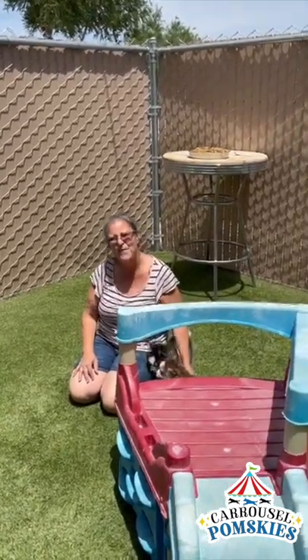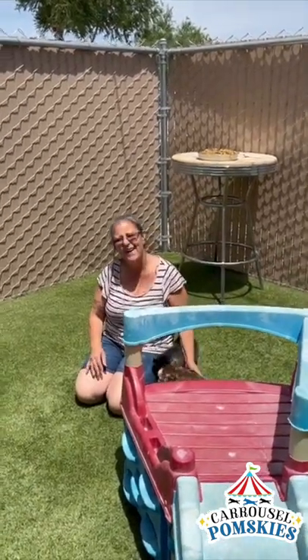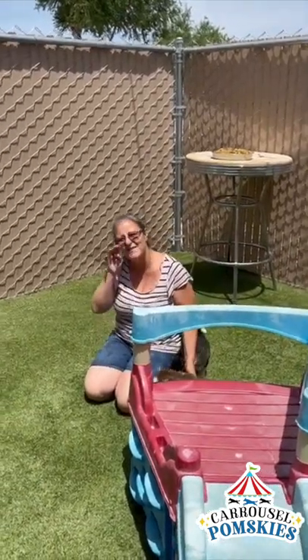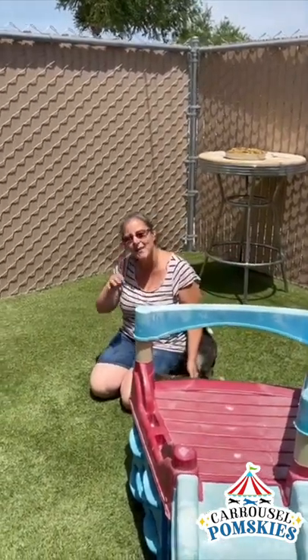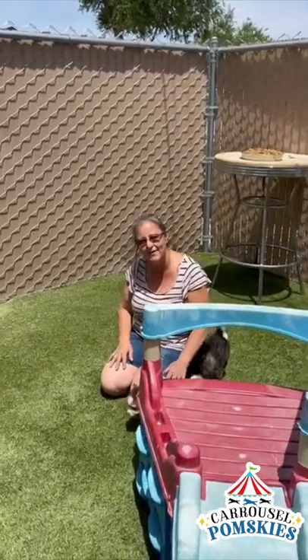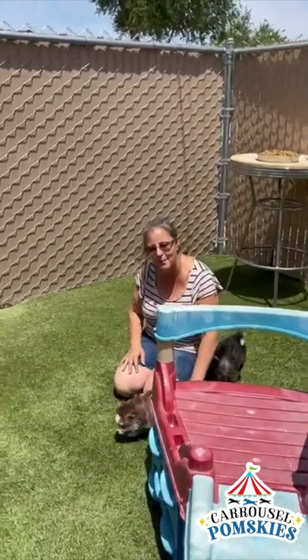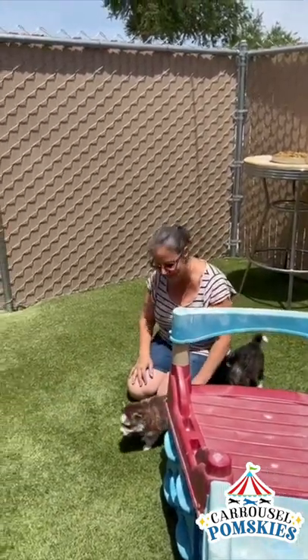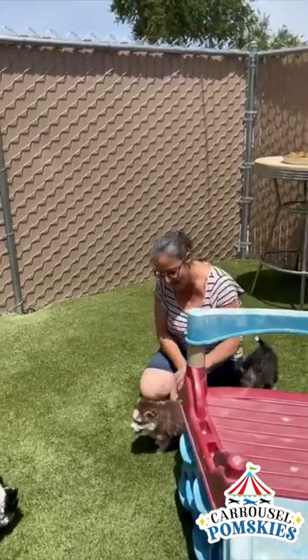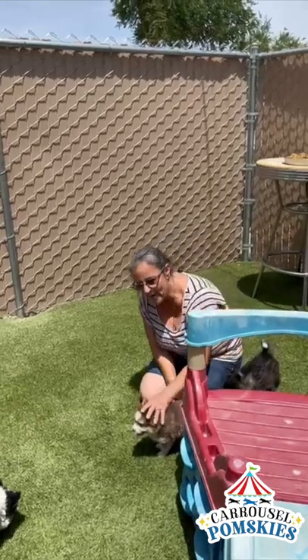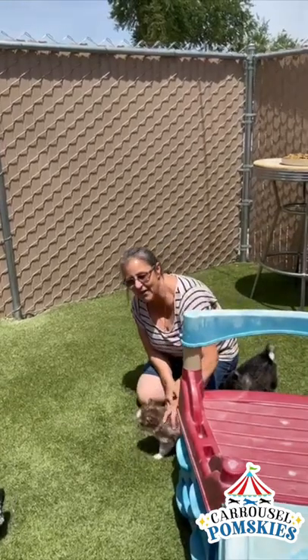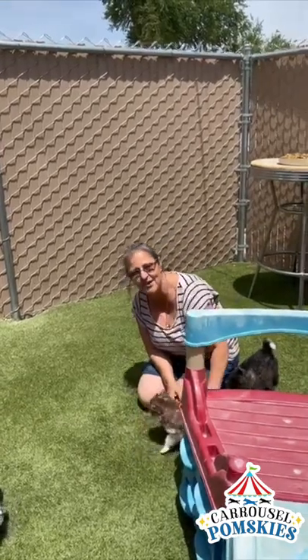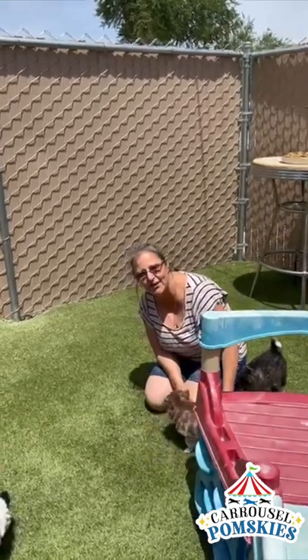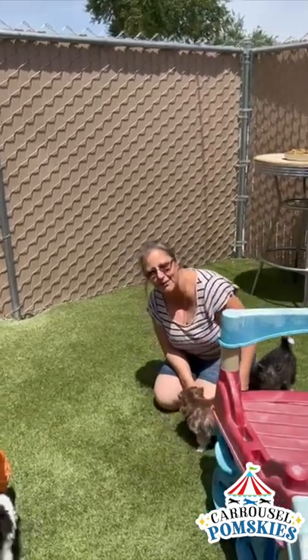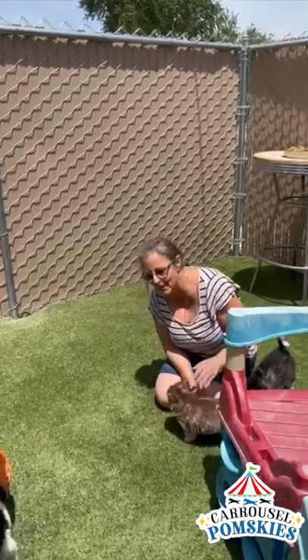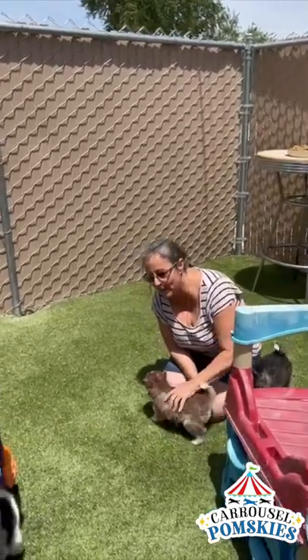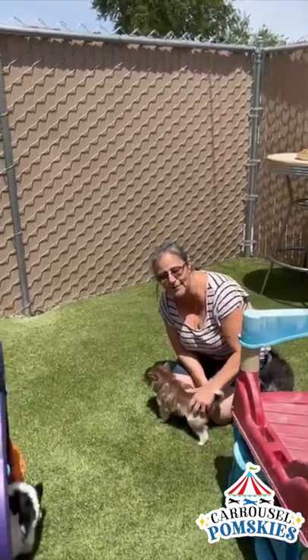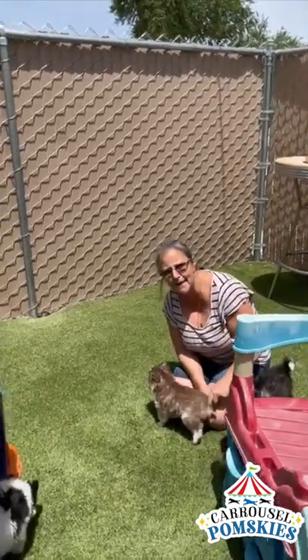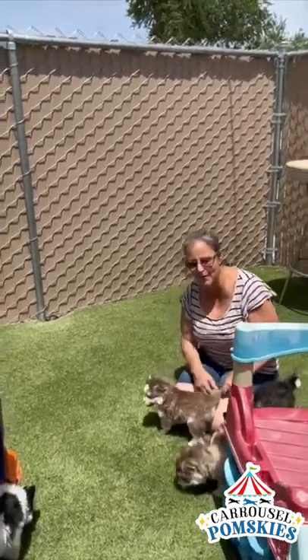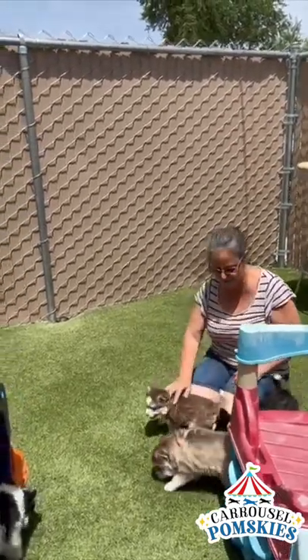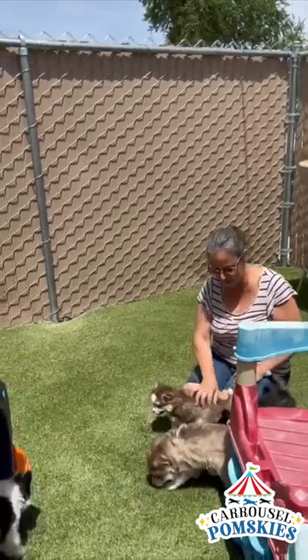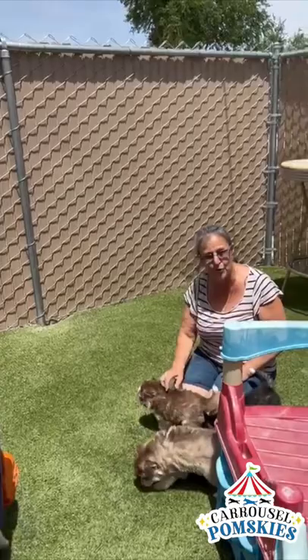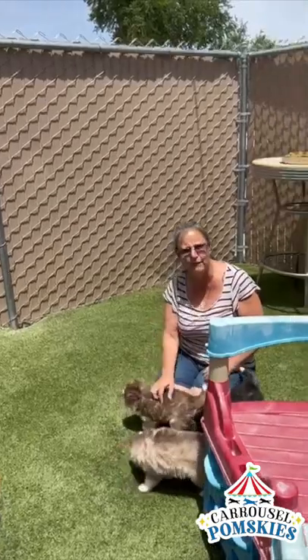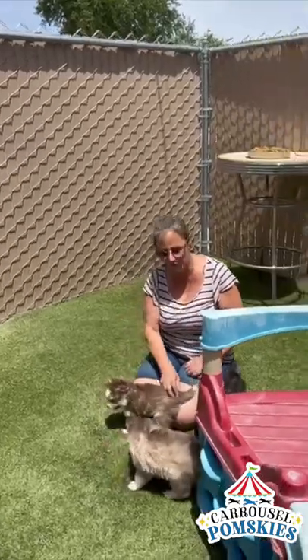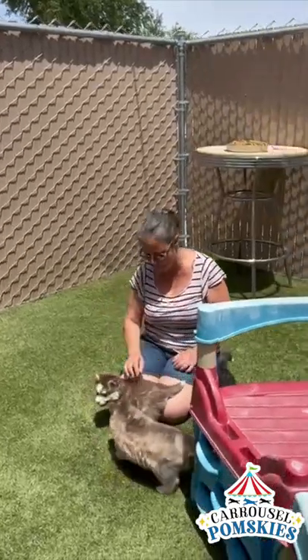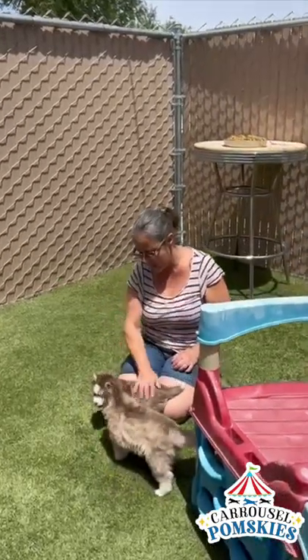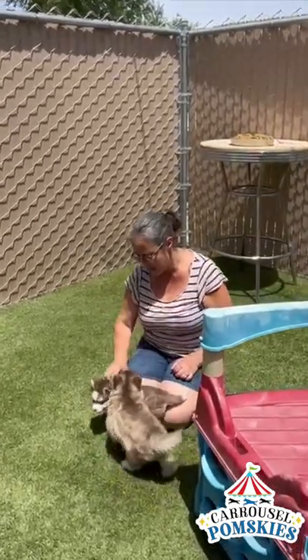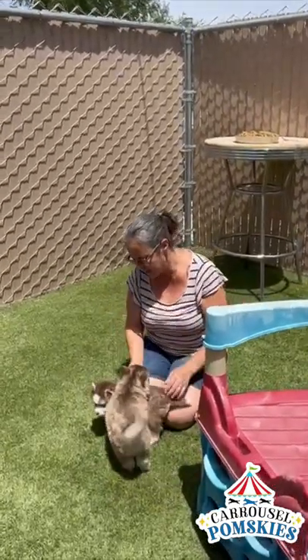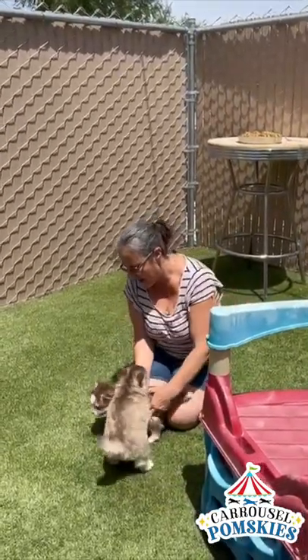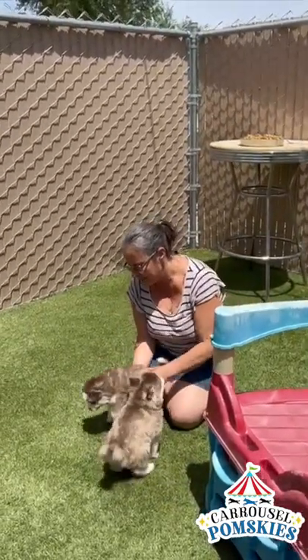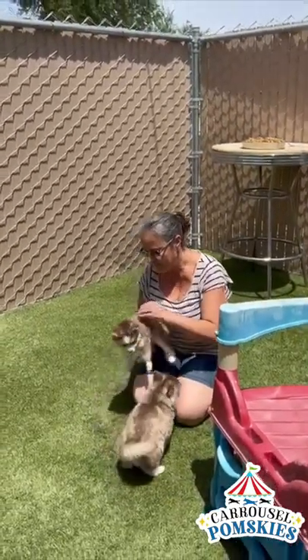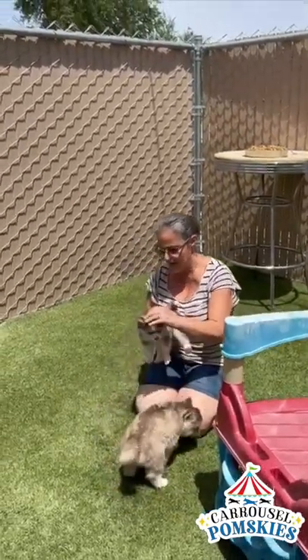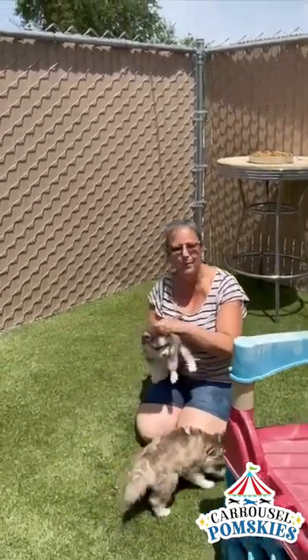Hi, this is Suzanne with Carousel Pomskies. We have our designer litter out in the playground today. We want to do a couple short little videos for you. This is Burberry.